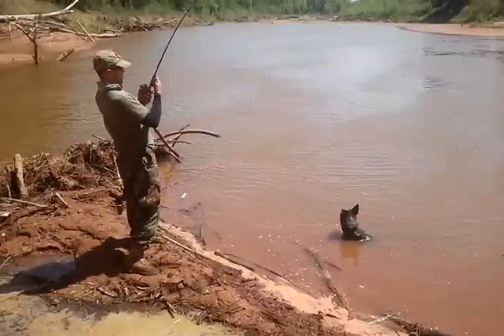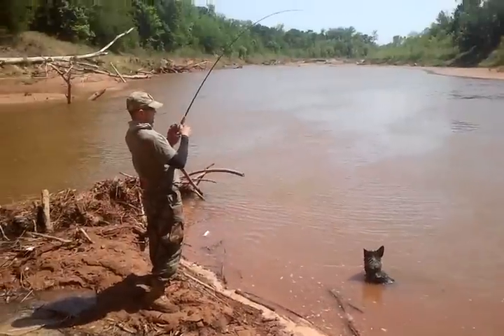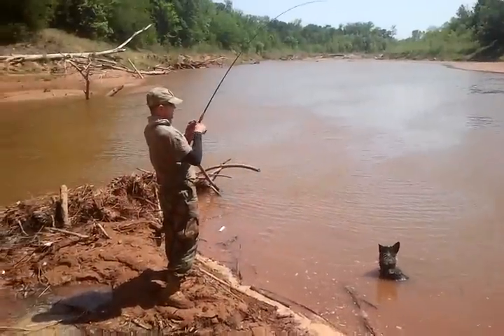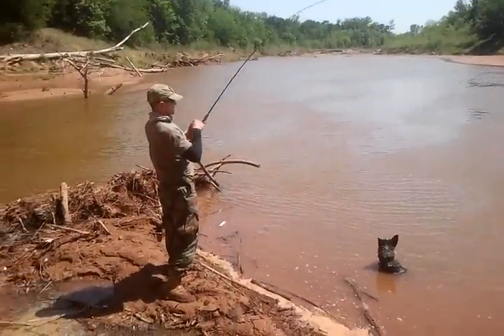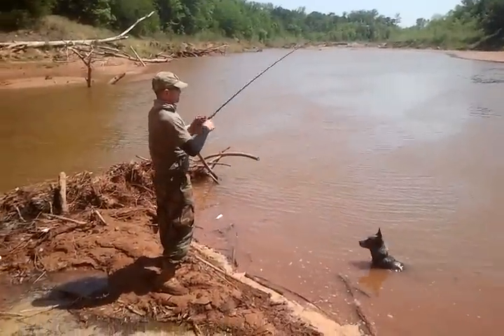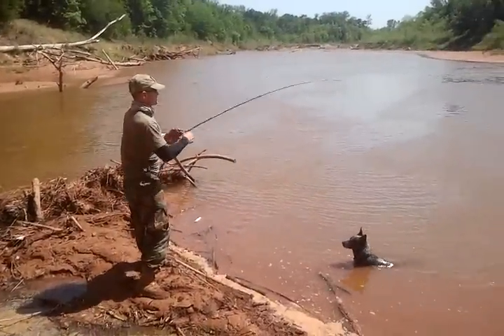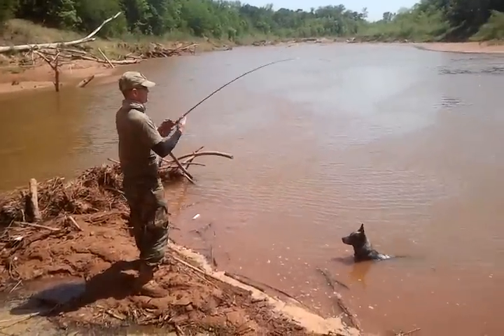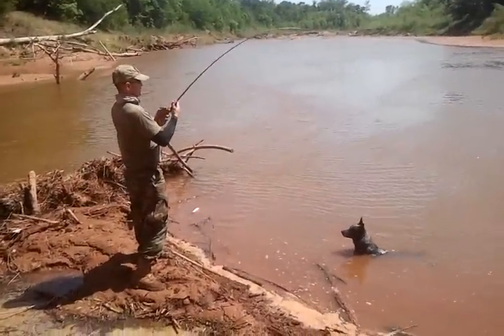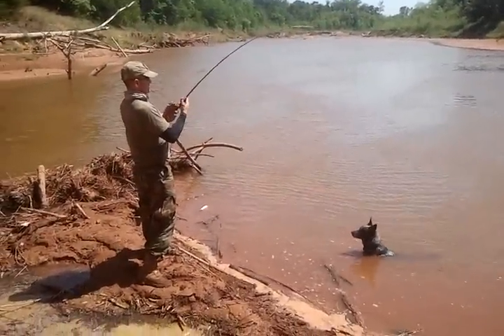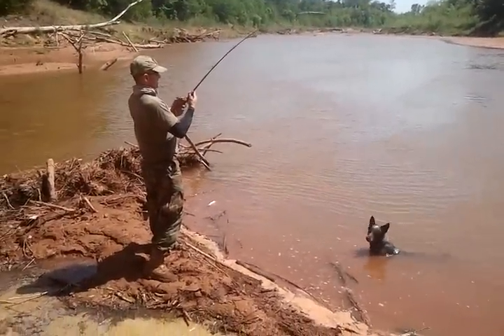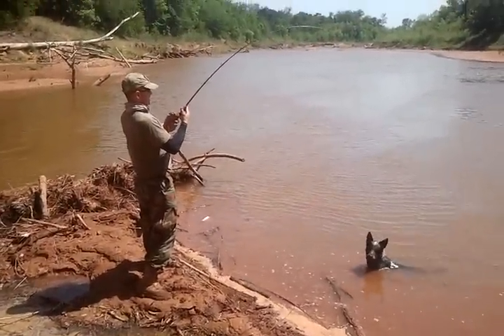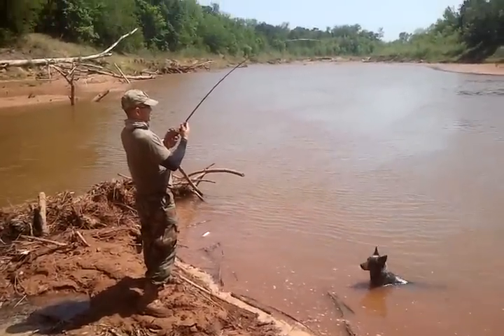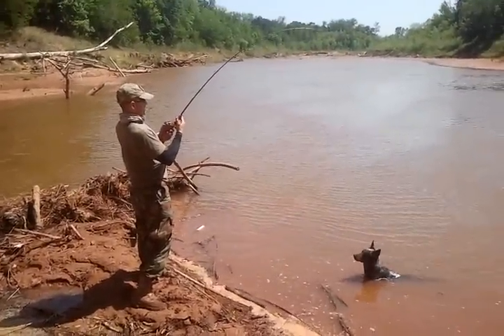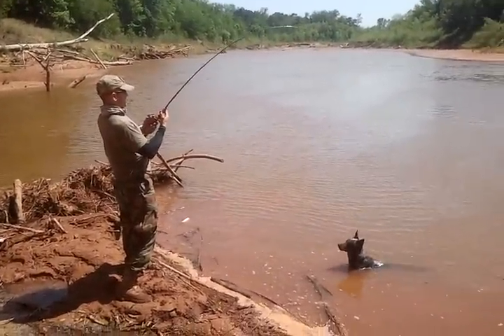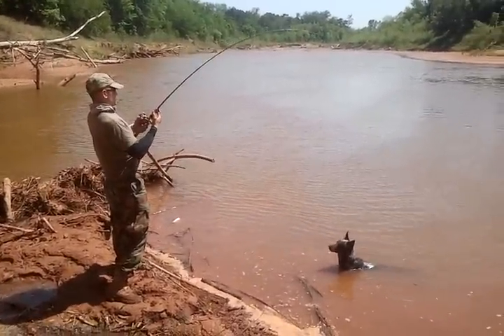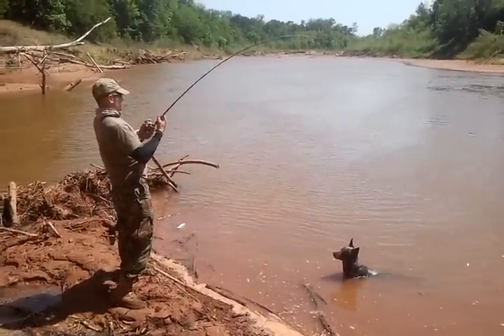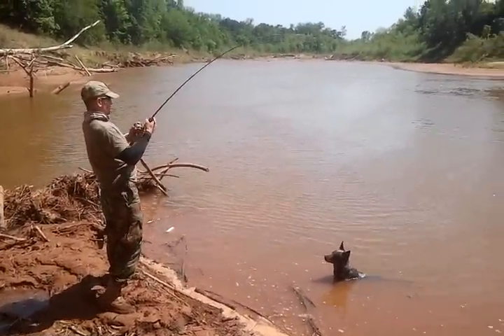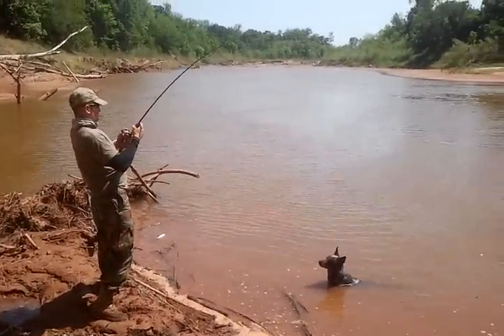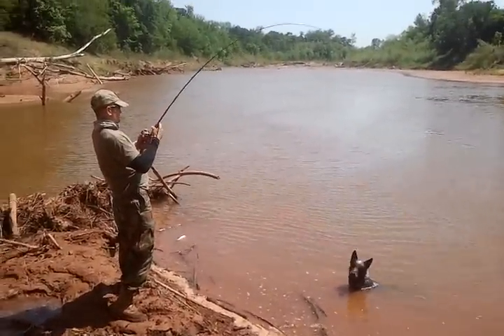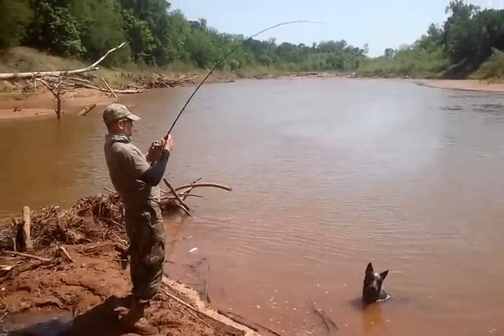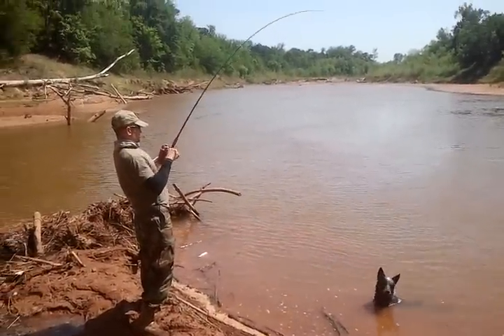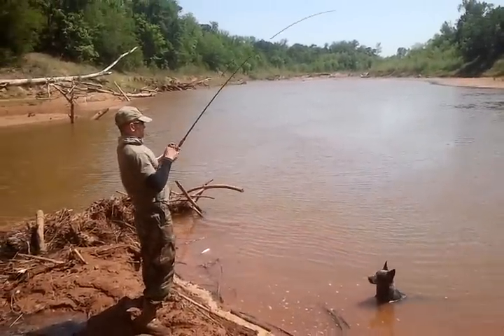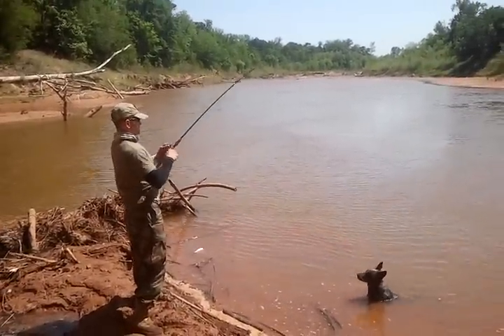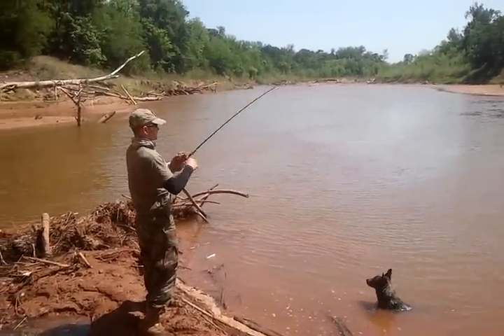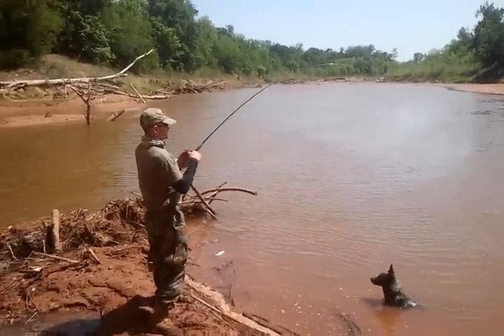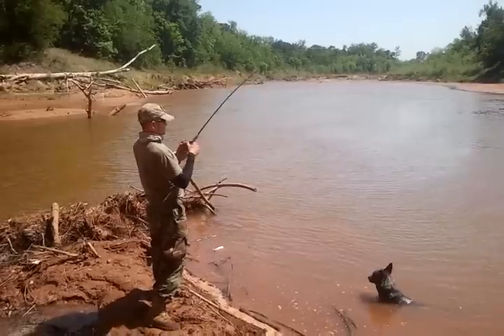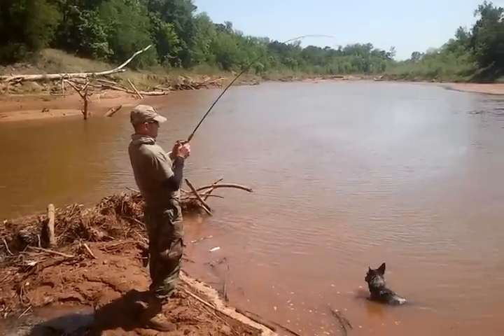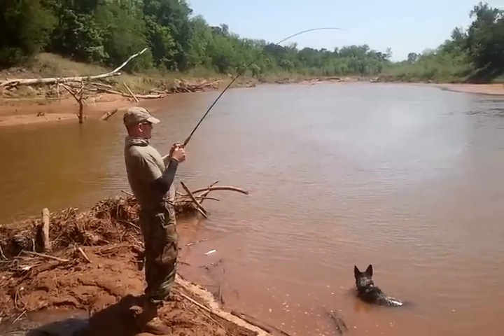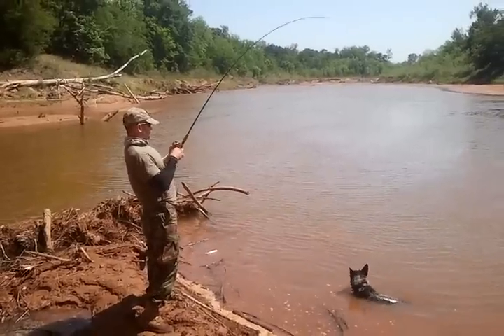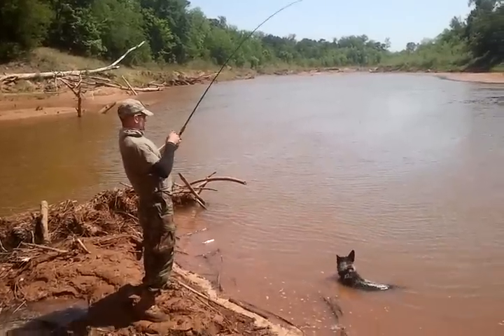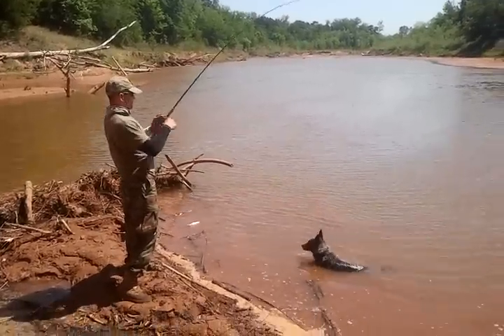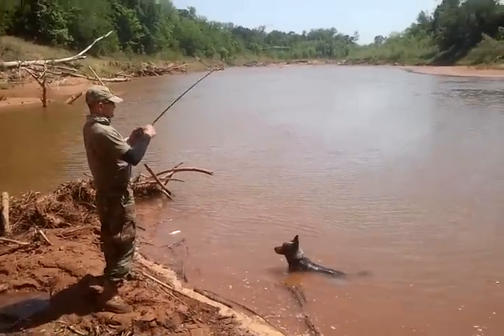Oh yeah, this is a nice fish. You got a net? No. I'm doing good to fish this size. He won't fish a damn net.